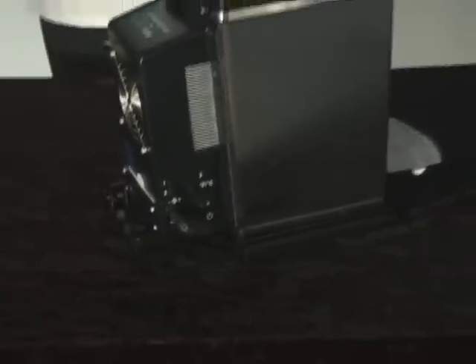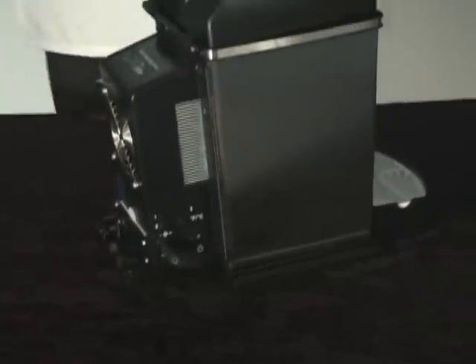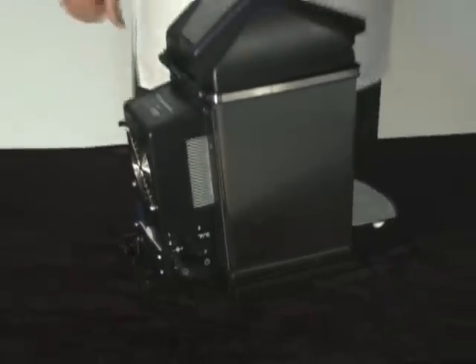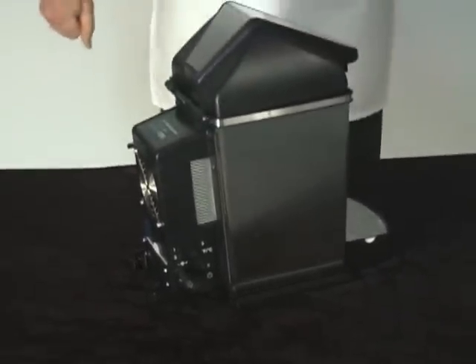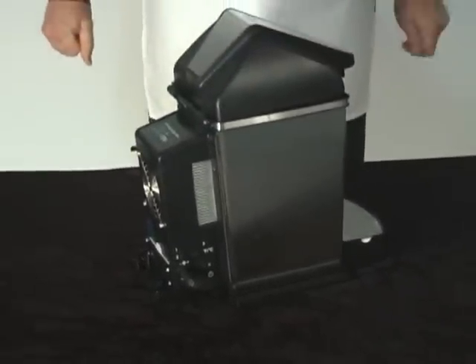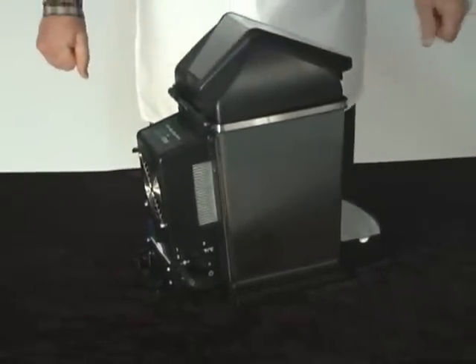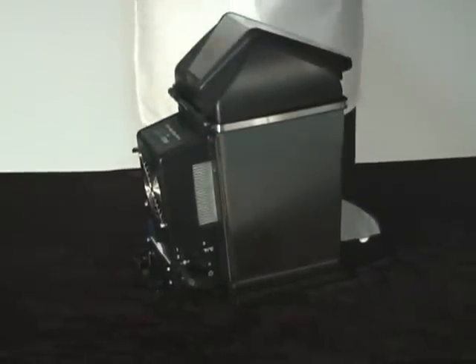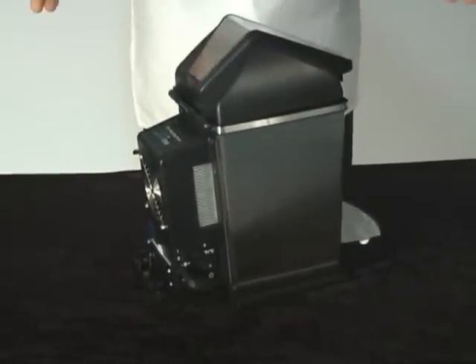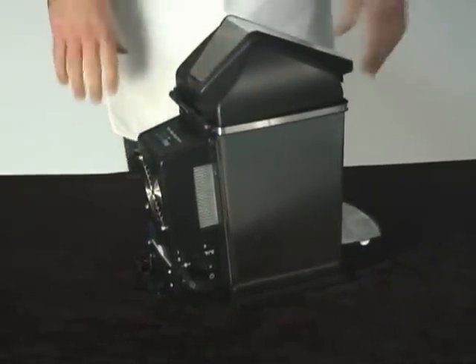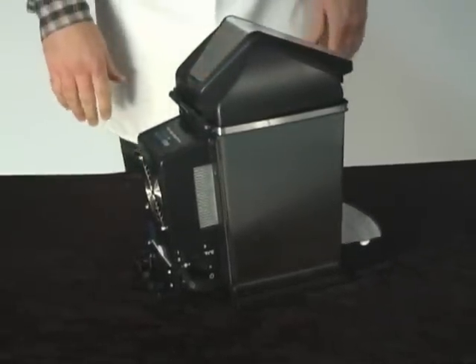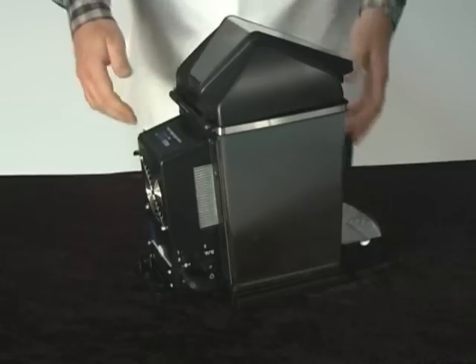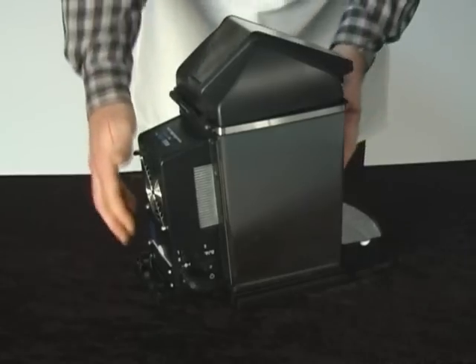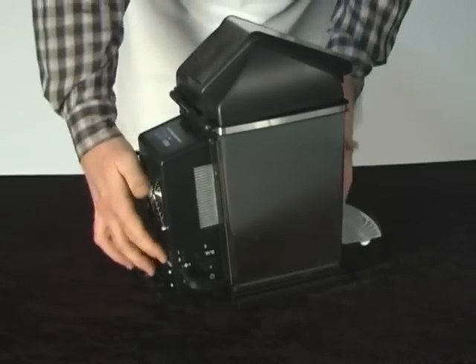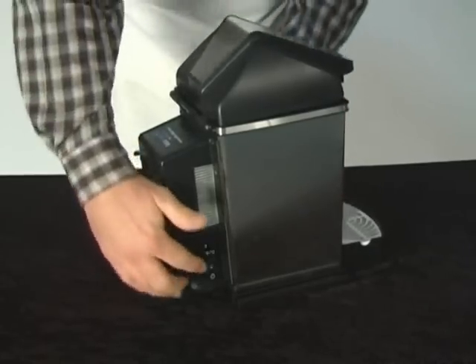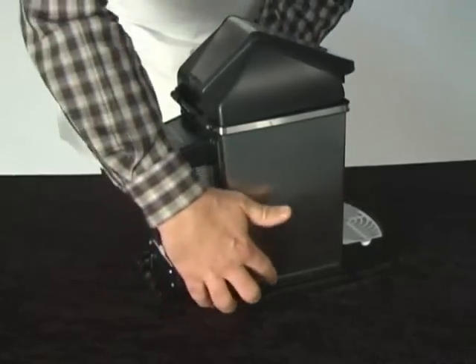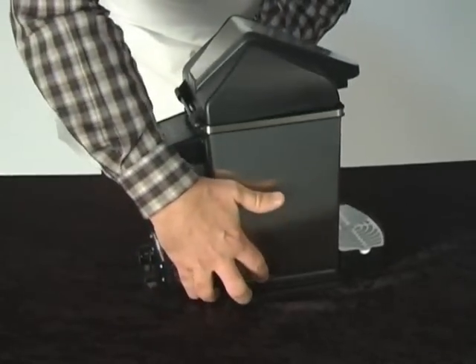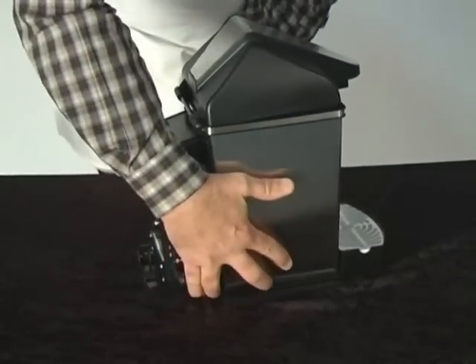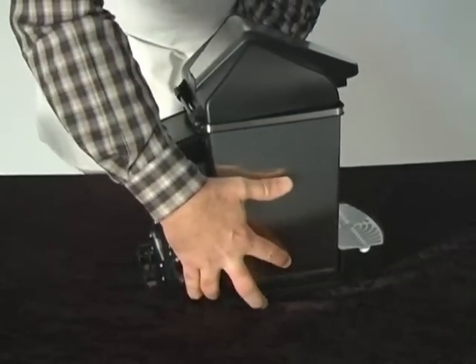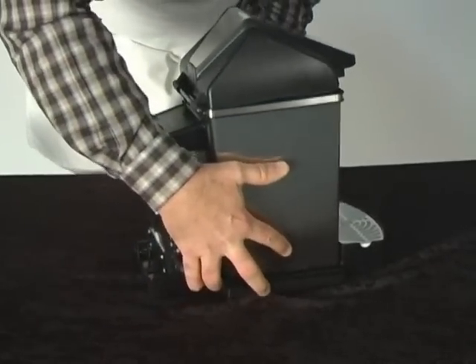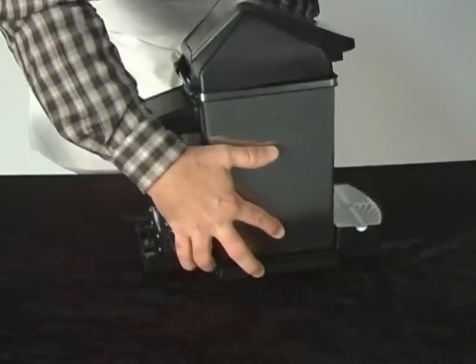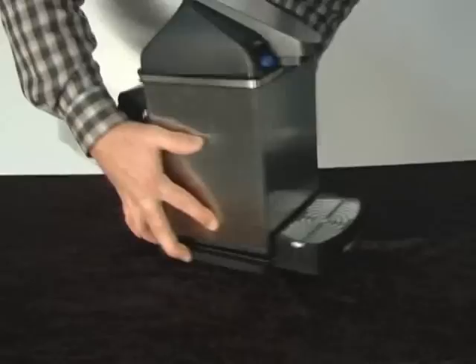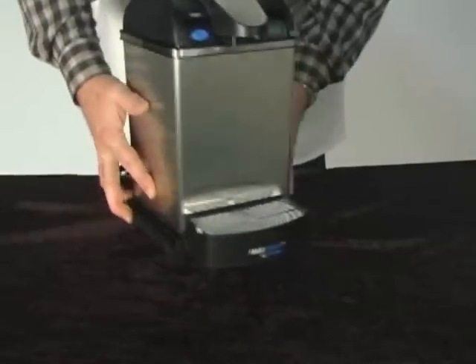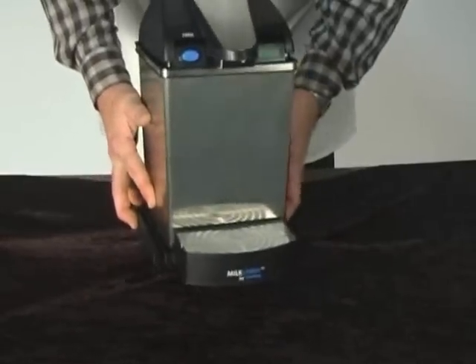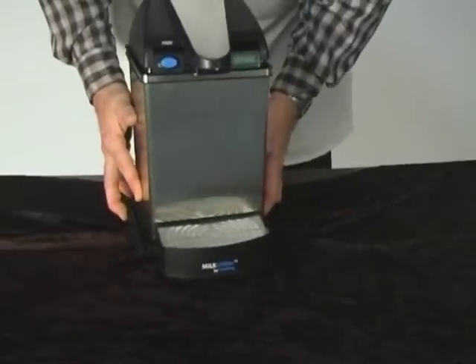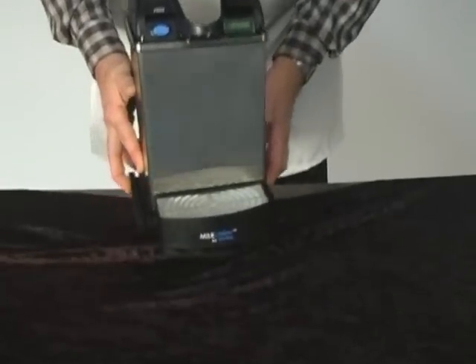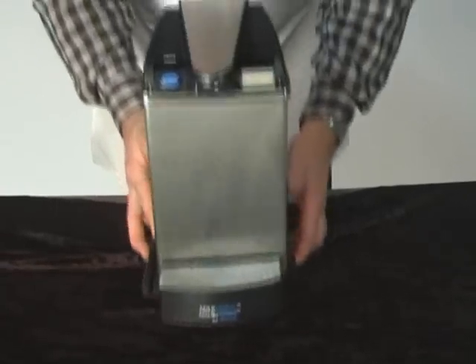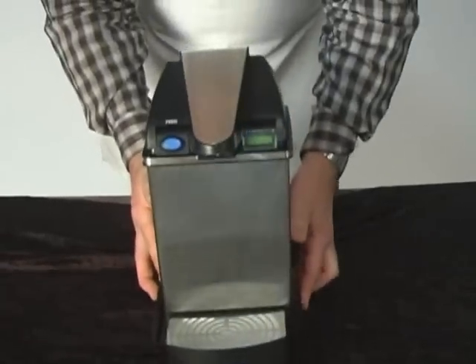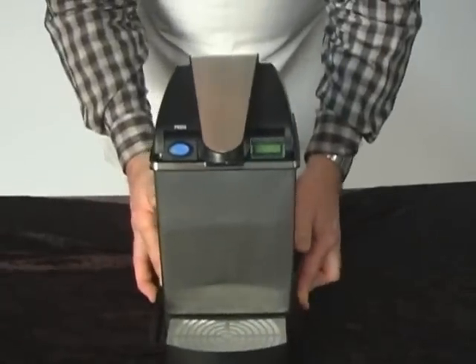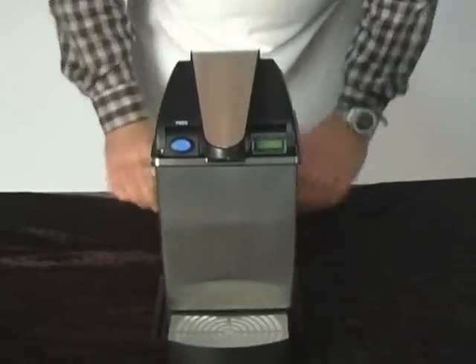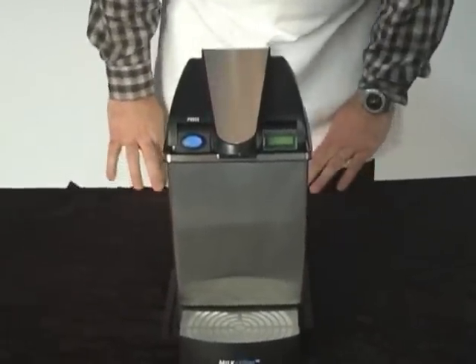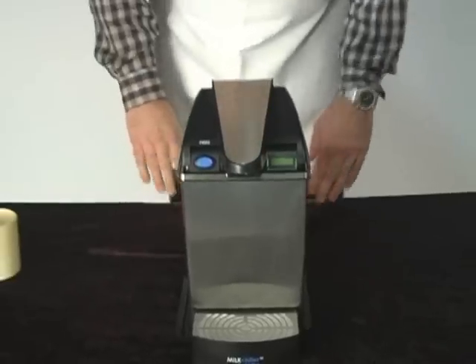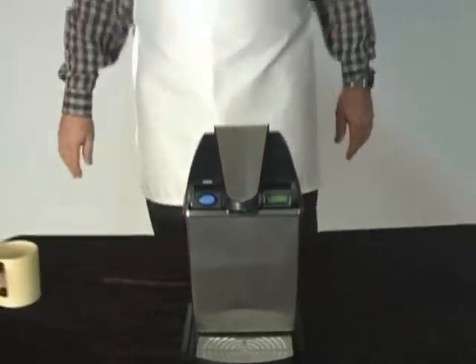In short, that's what the Milk Chiller does. It saves you a lot of money because you don't need to use those little mini creamers. And there you have it — the Milk Chiller from Freeling.